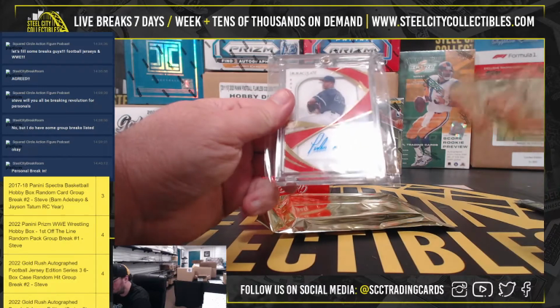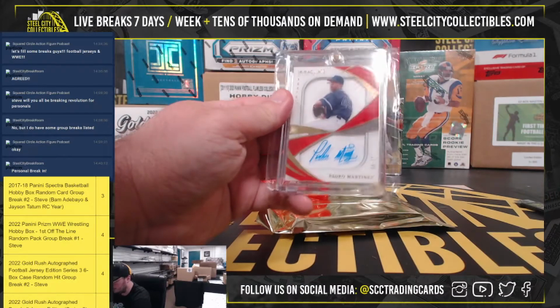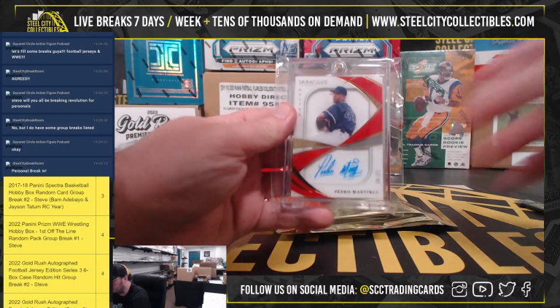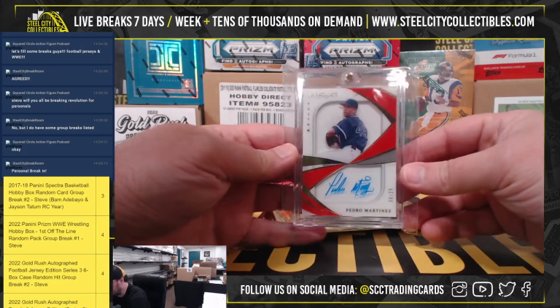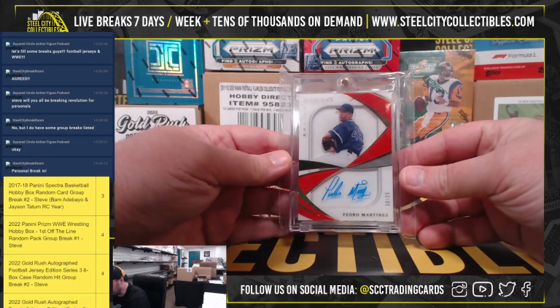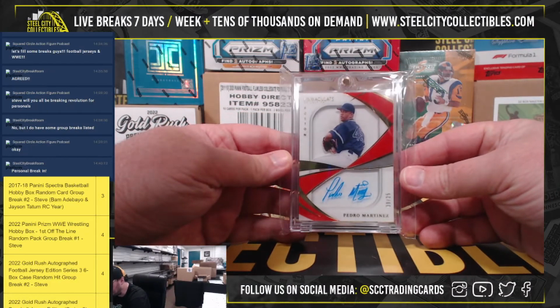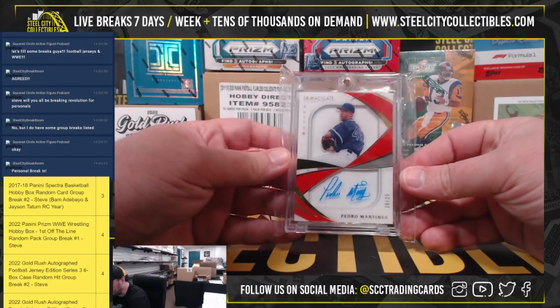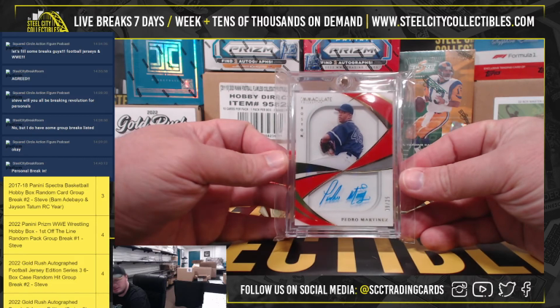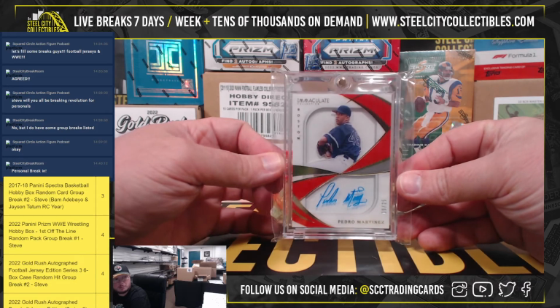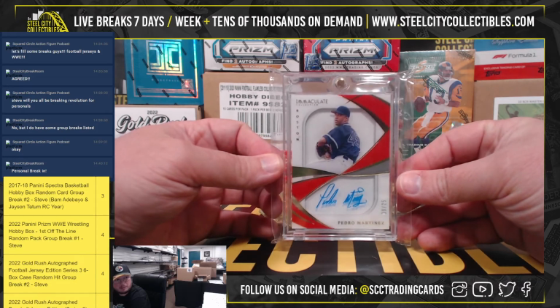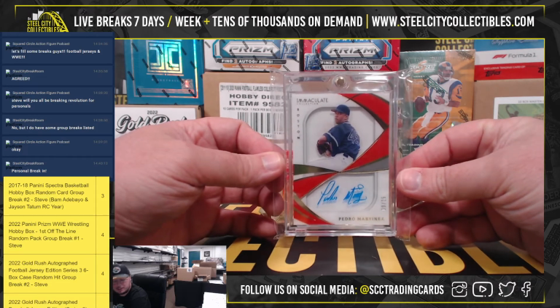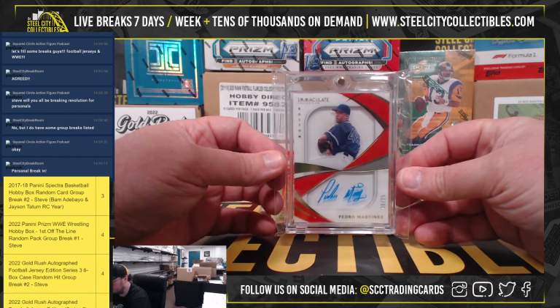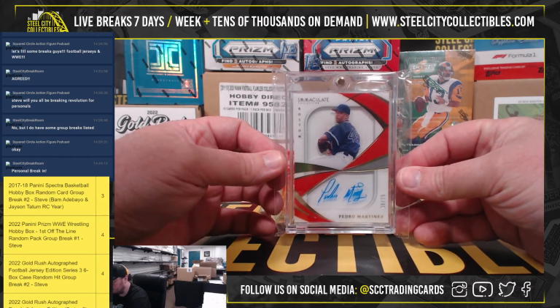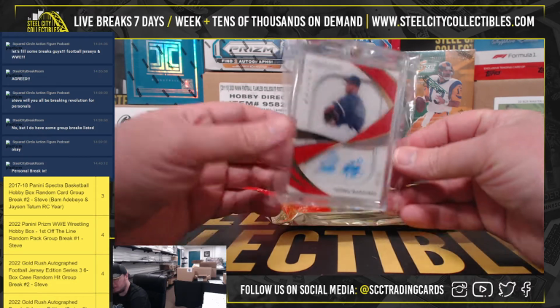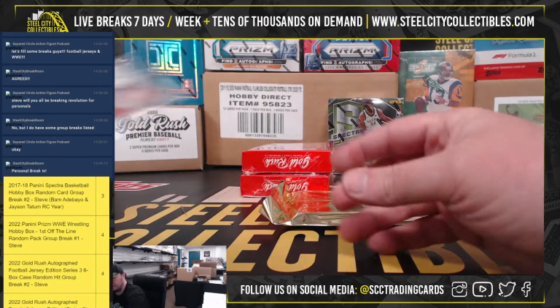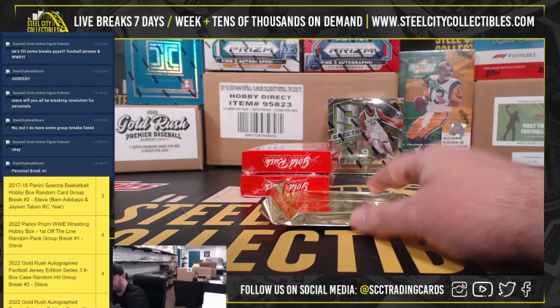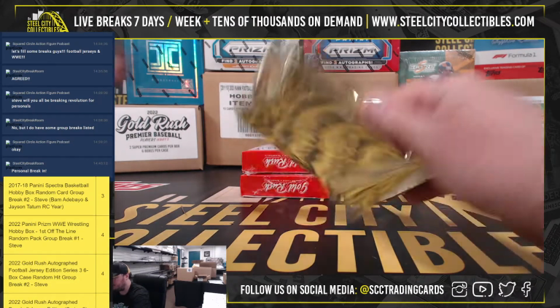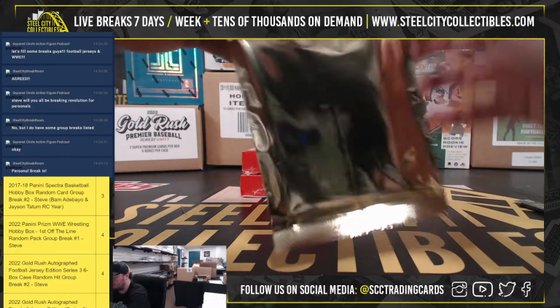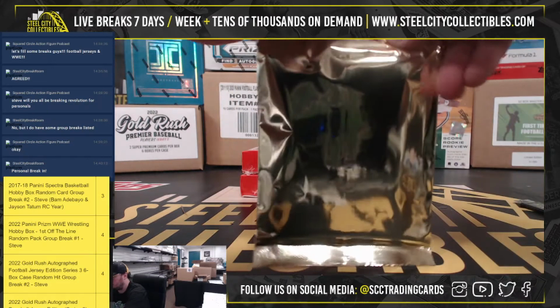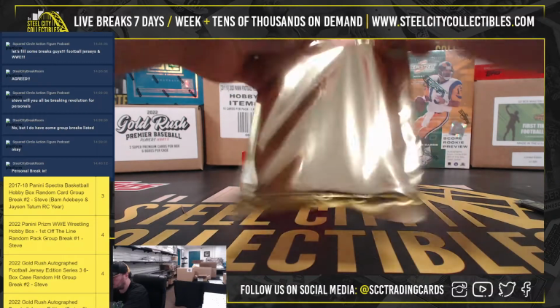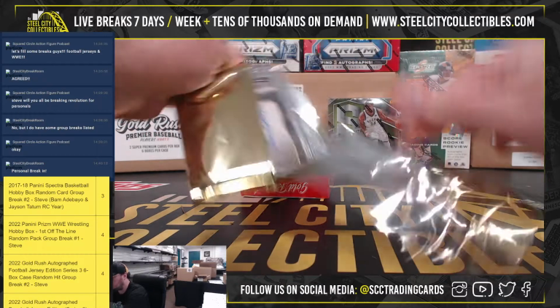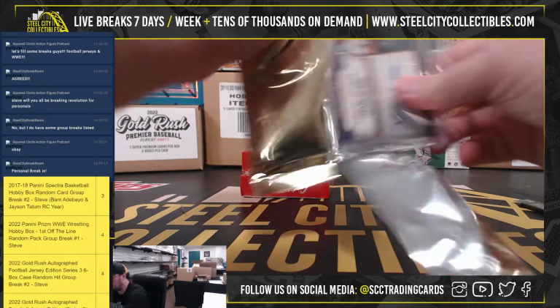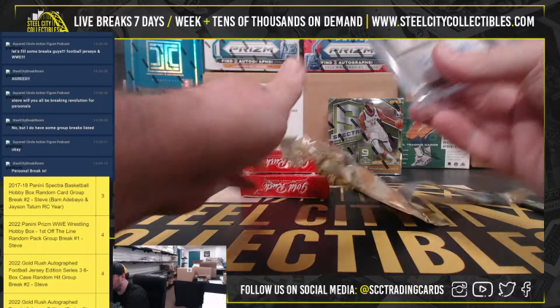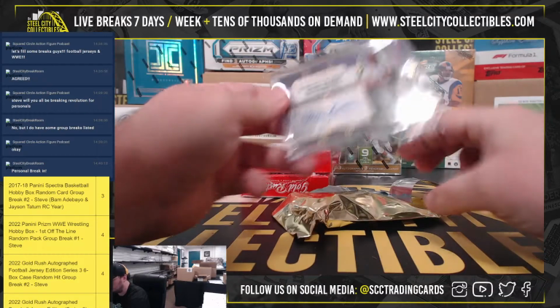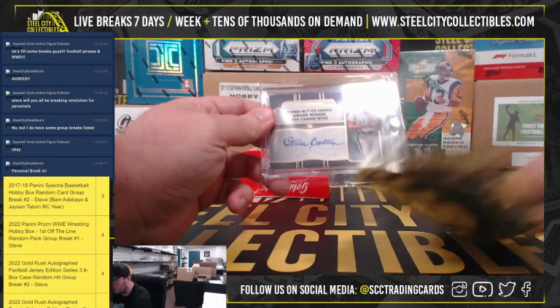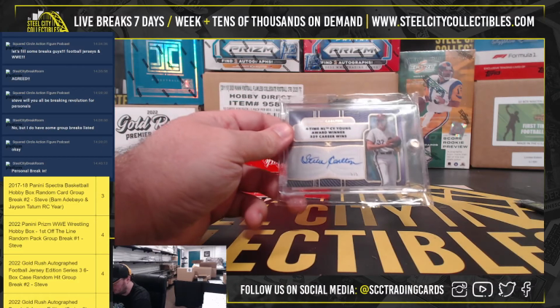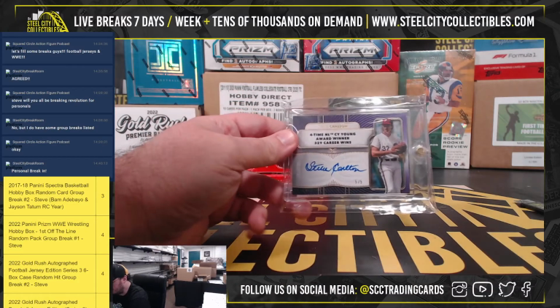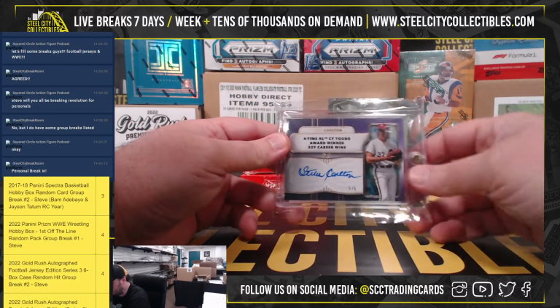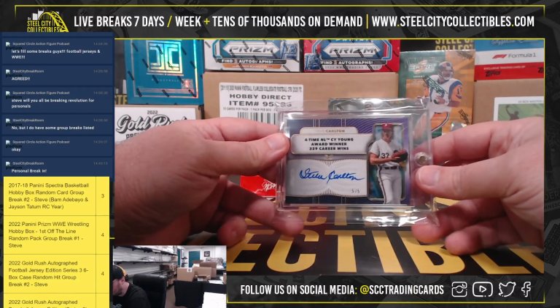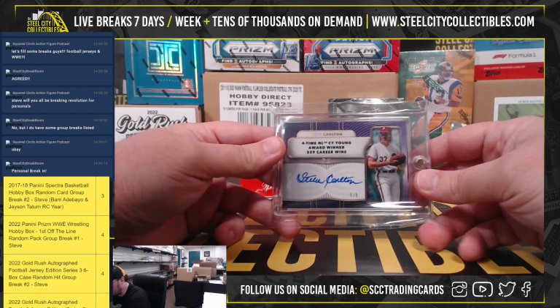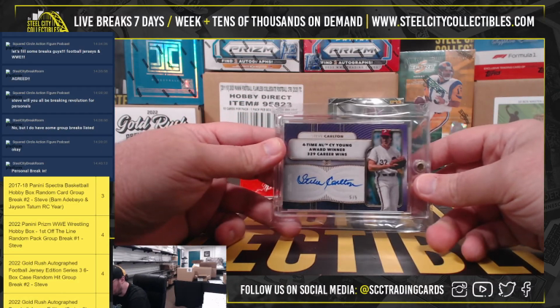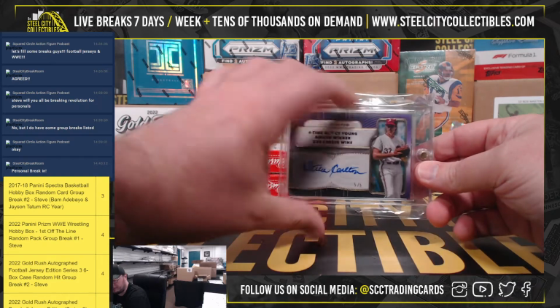Next up here, Immaculate Signature Pedro Martinez, numbered 9 of 25. Nice card on that one. Topps Definitive Steve Carlton Autograph, 5 of 5.